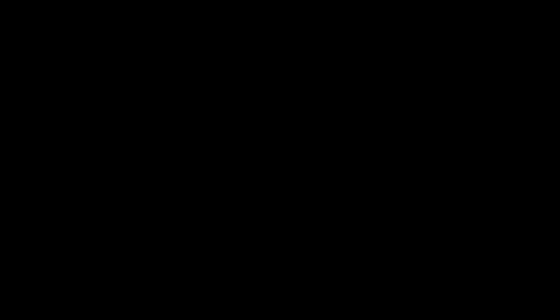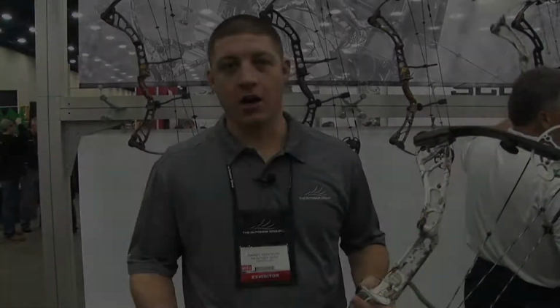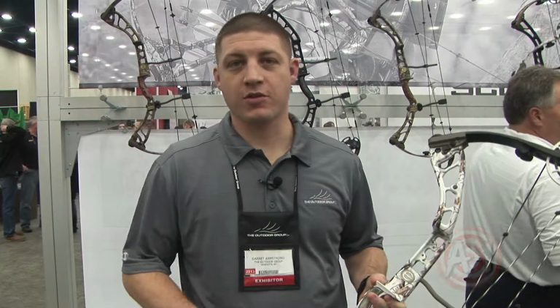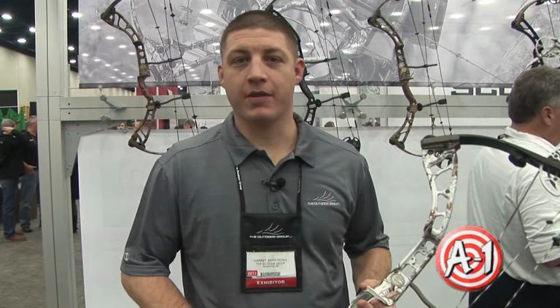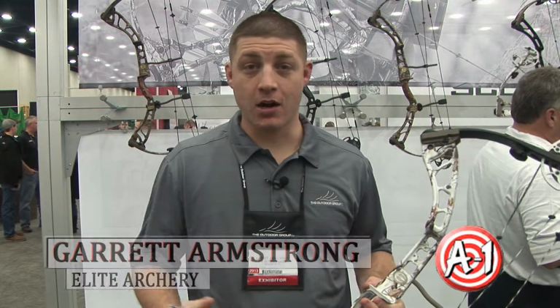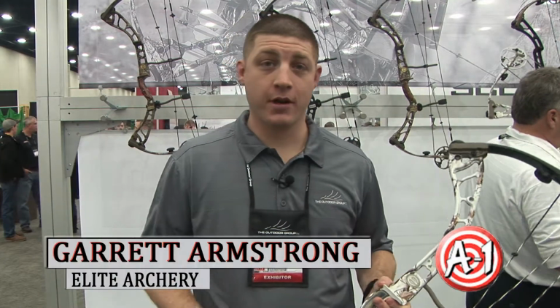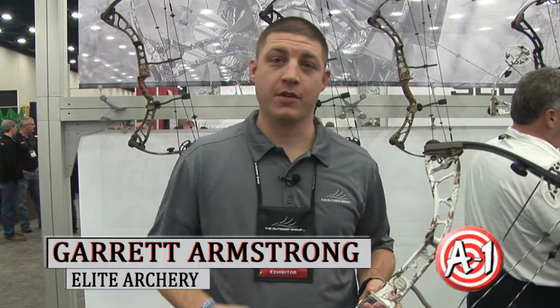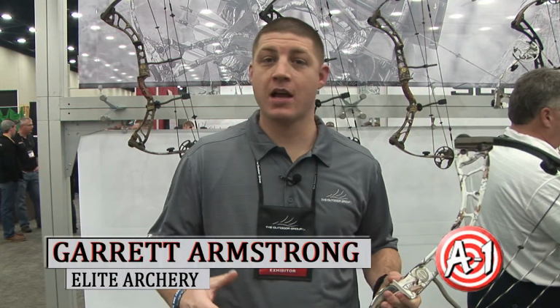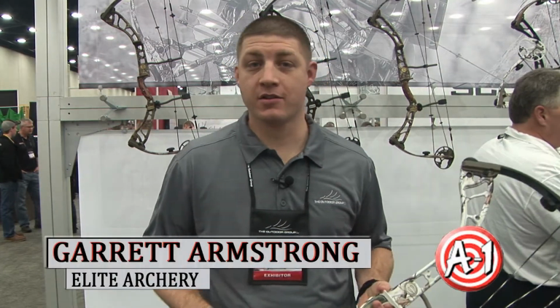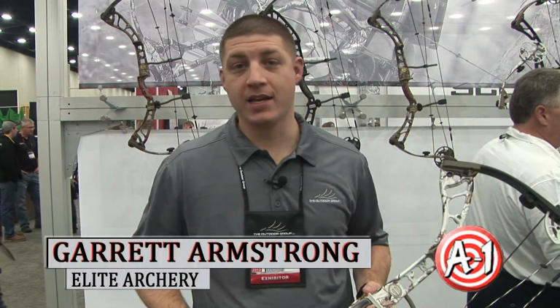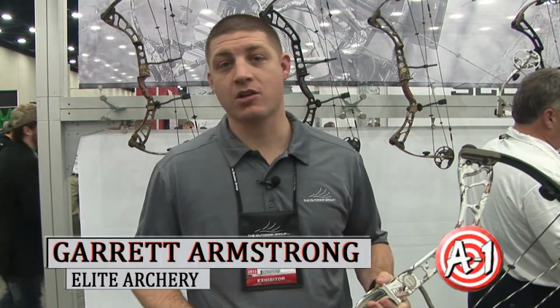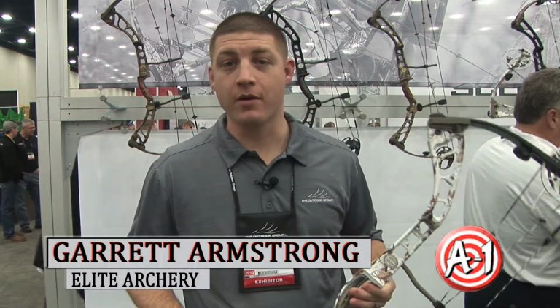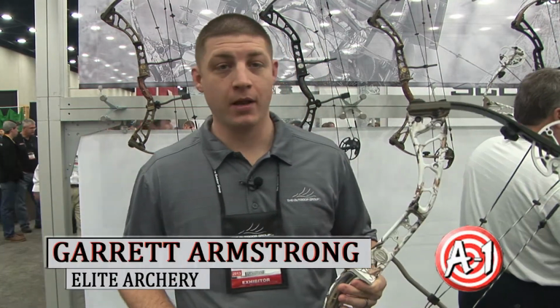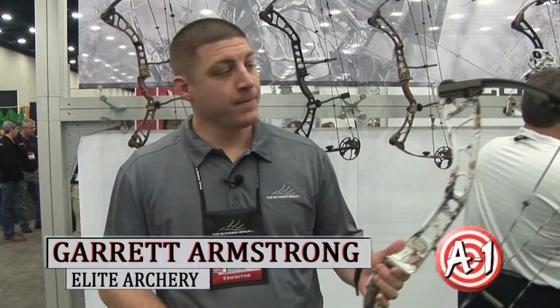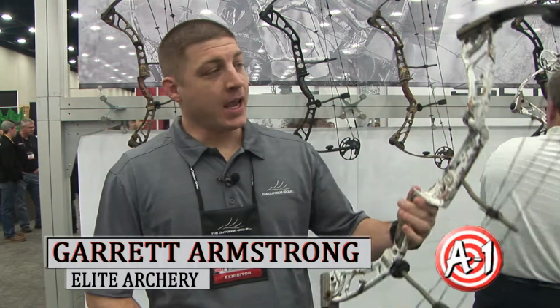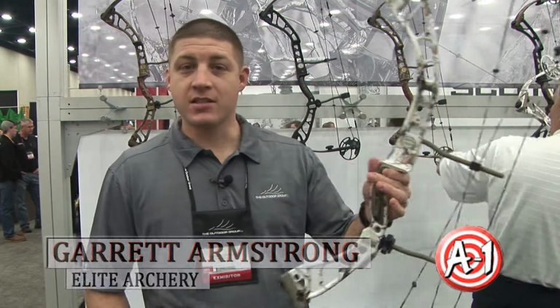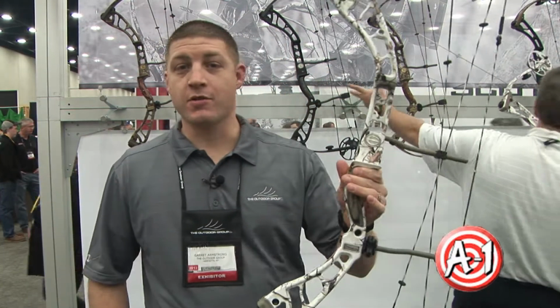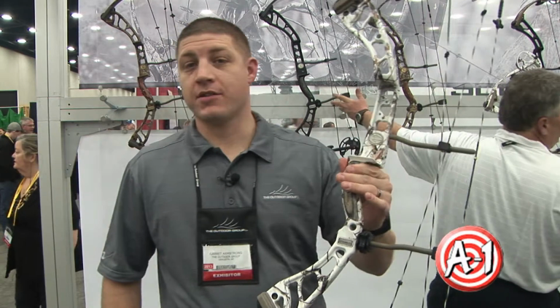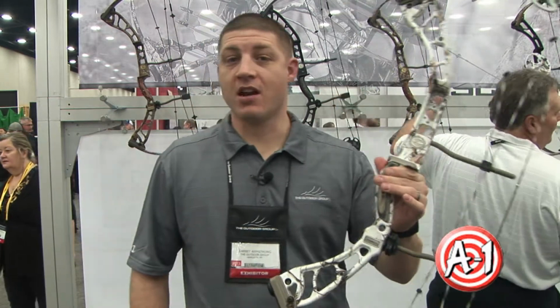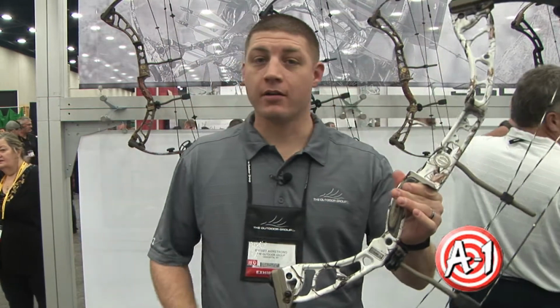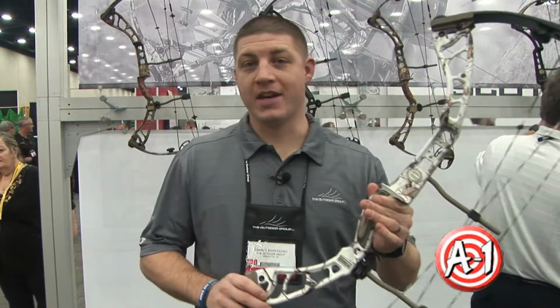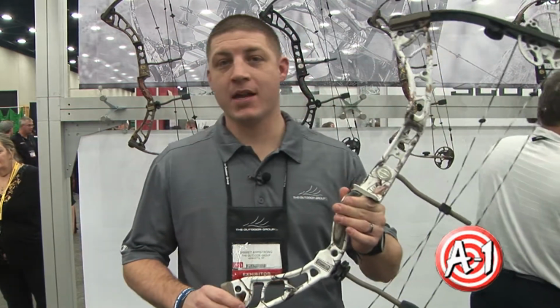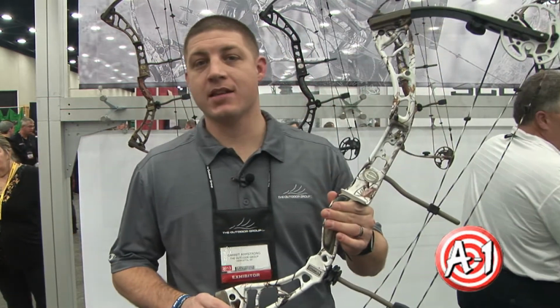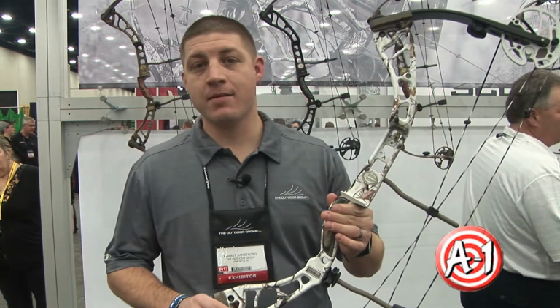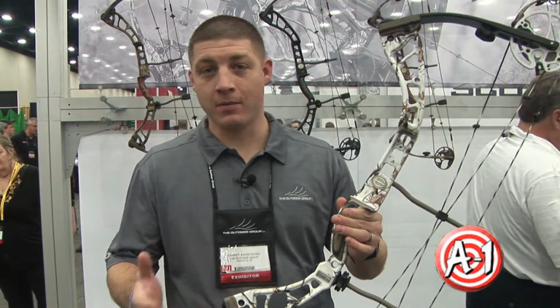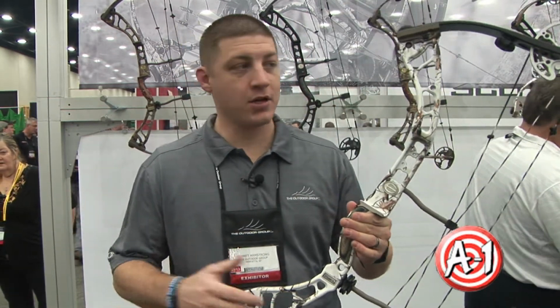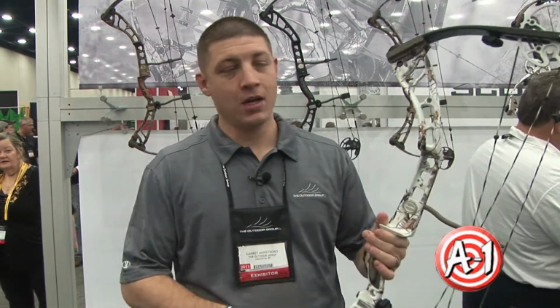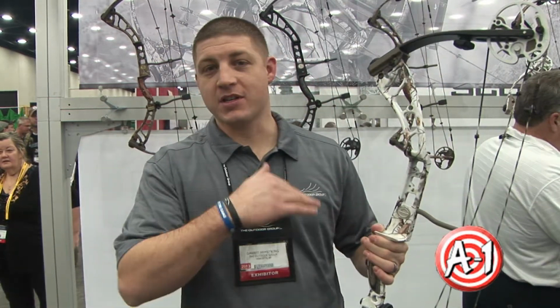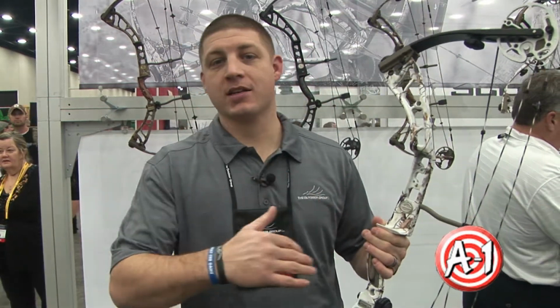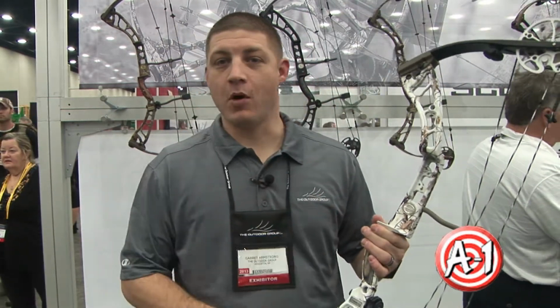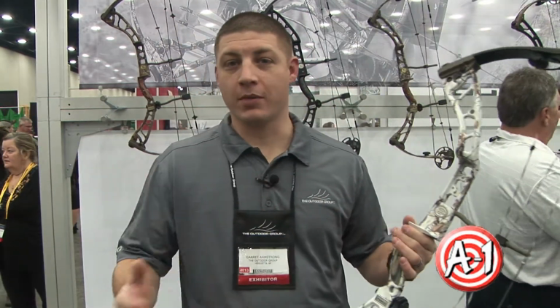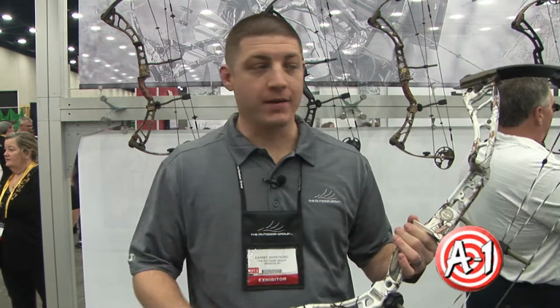I'm Garrett Armstrong with Elite Archery. We're at the 2013 ATA Show in Louisville, and this is the 2013 Hunter. The name has stayed the same from last year, but the specs and the bow are completely different.